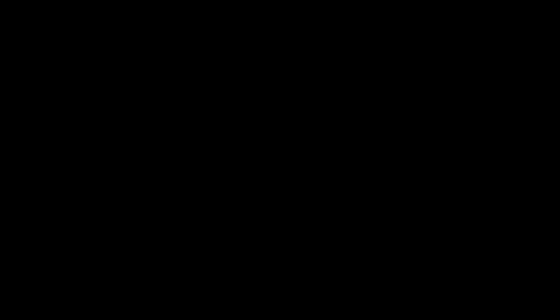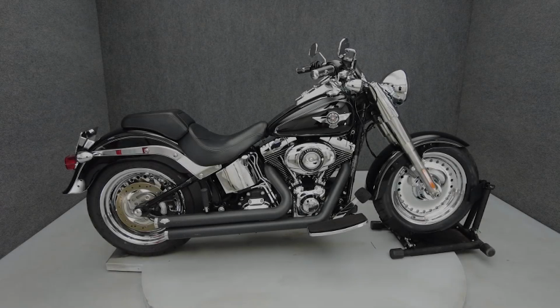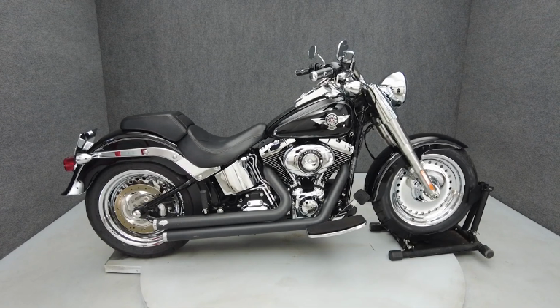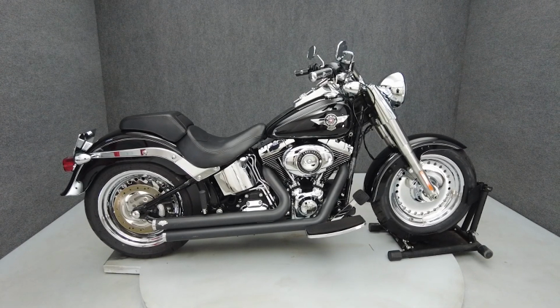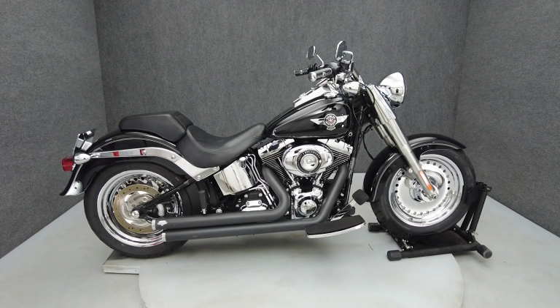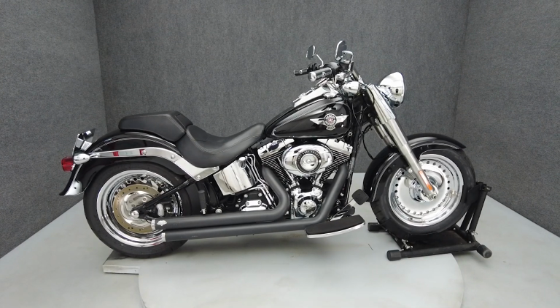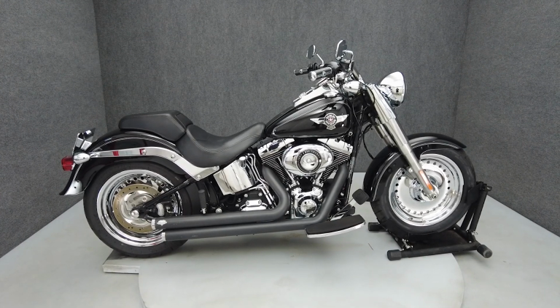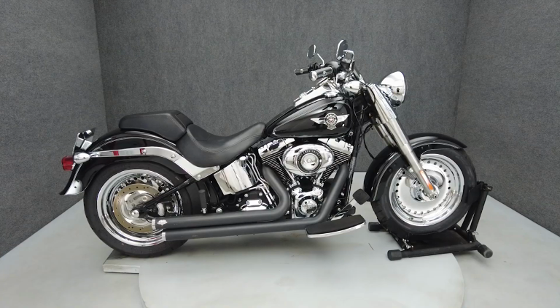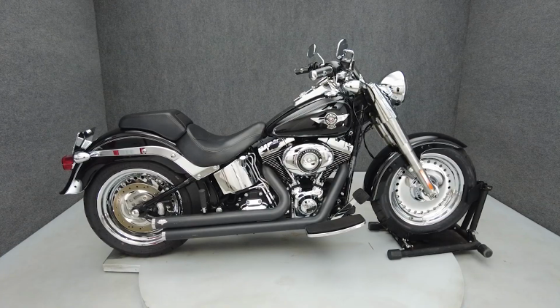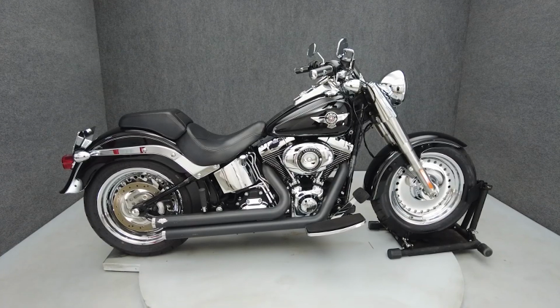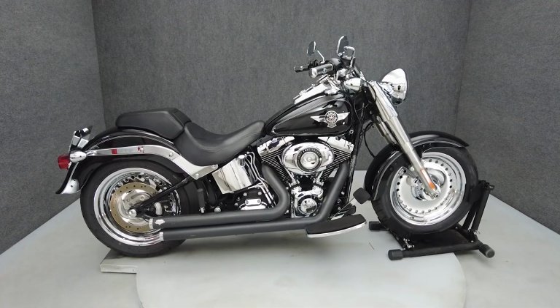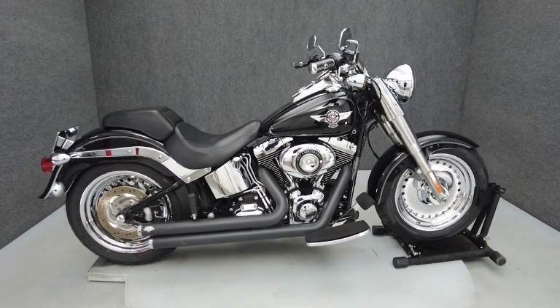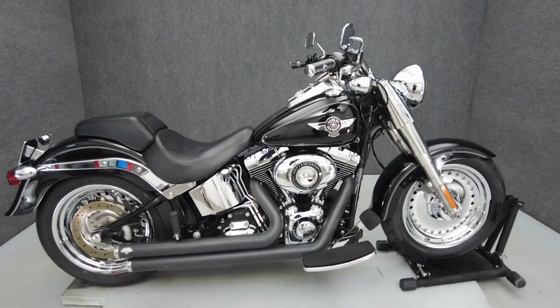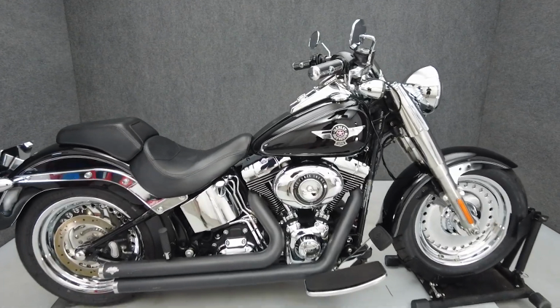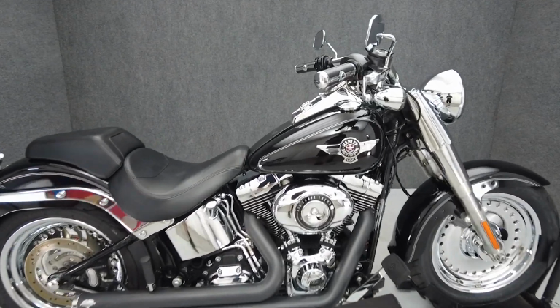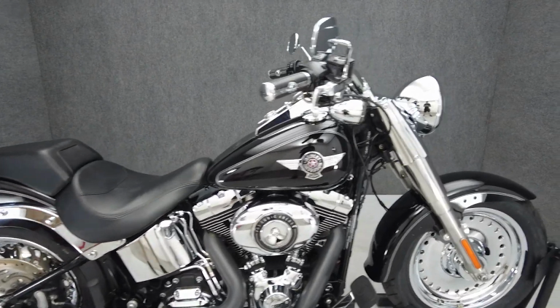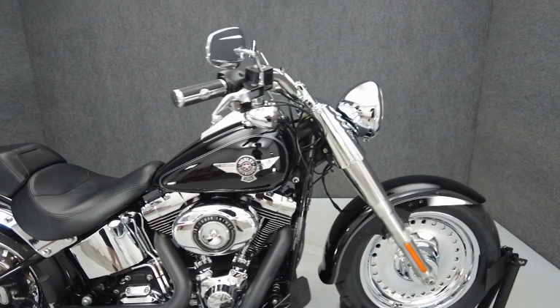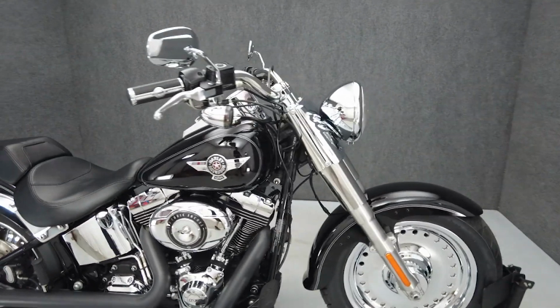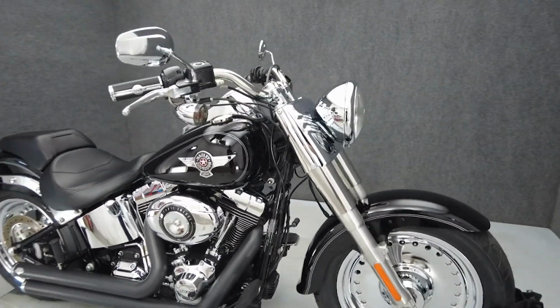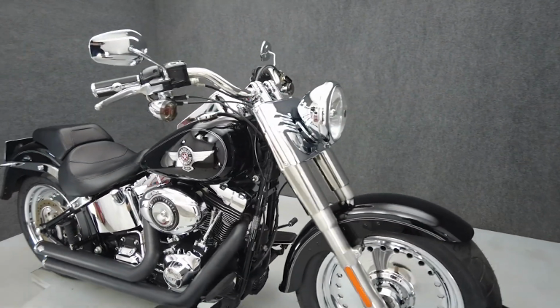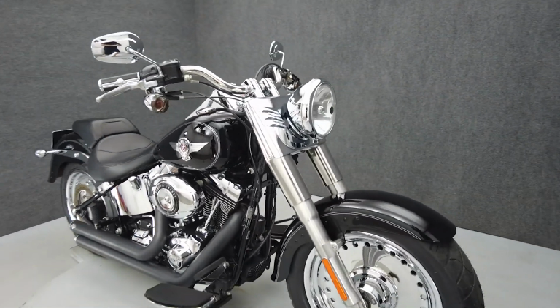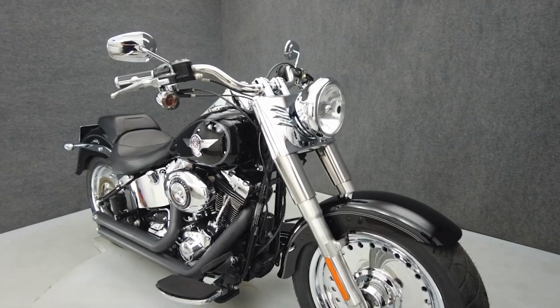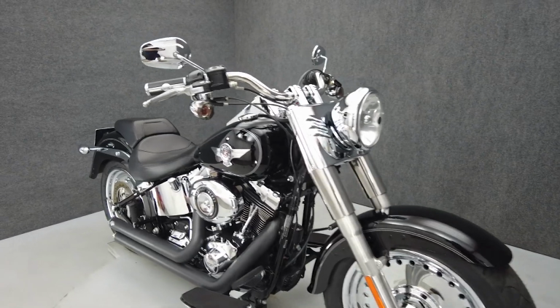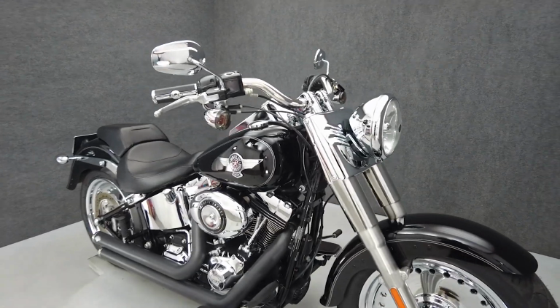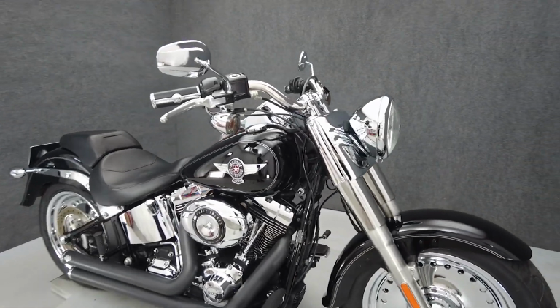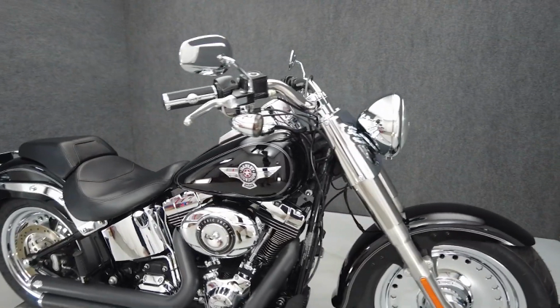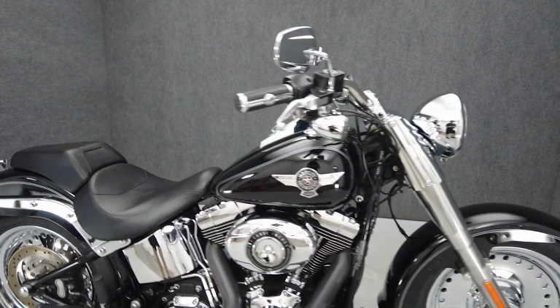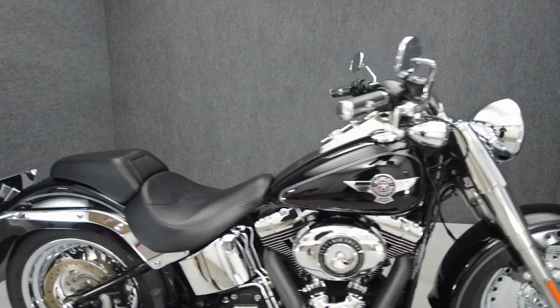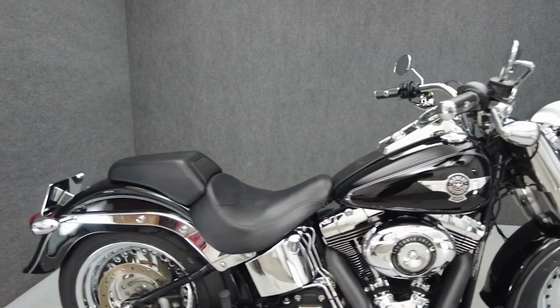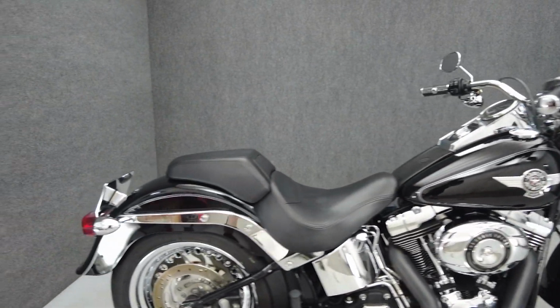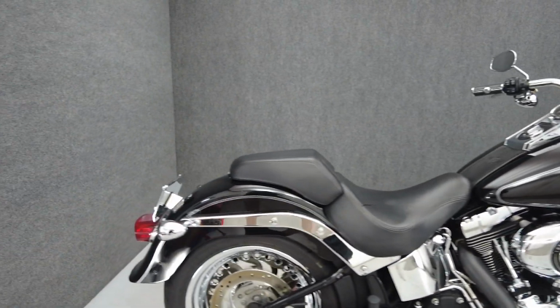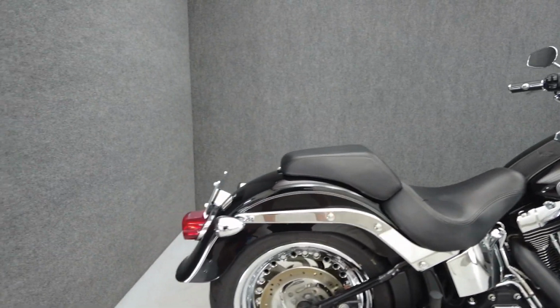Hey everyone, this is Keegan from National Power Sports. This 2014 Harley-Davidson Fatboy with 24,185 miles passes New Hampshire State Inspection and runs well. It comes equipped with ABS and Achilles ignition.